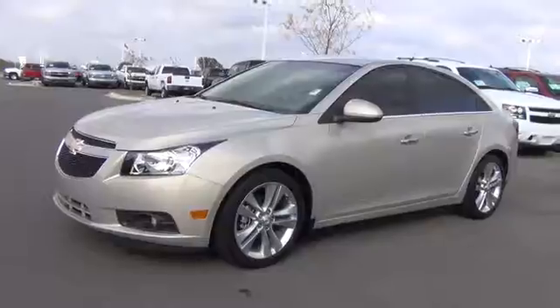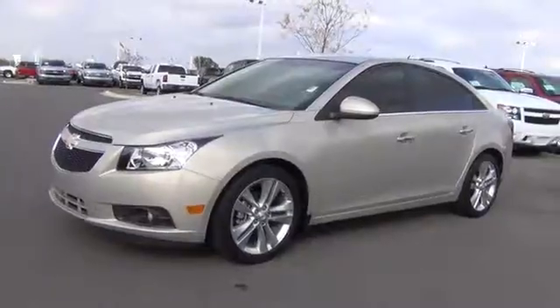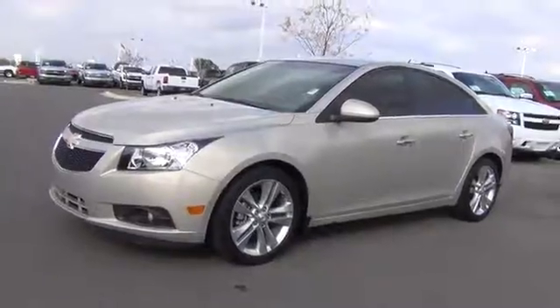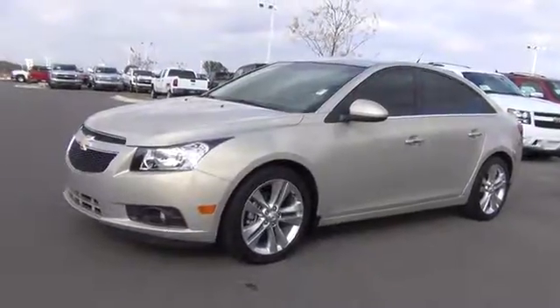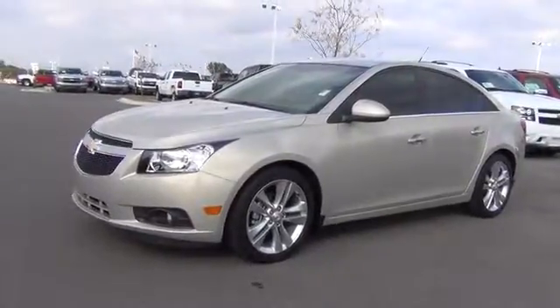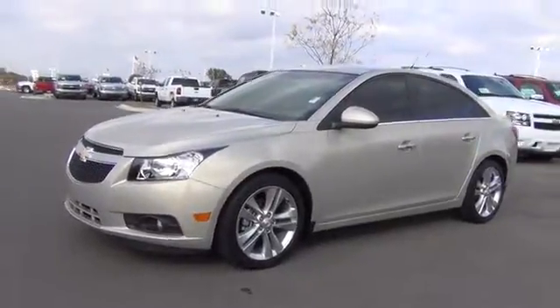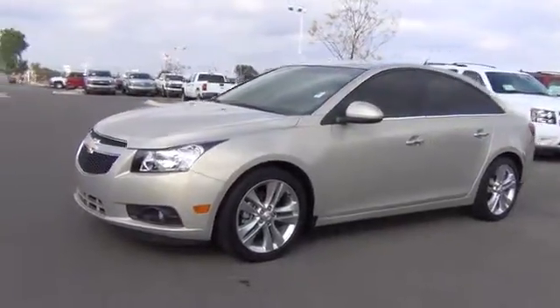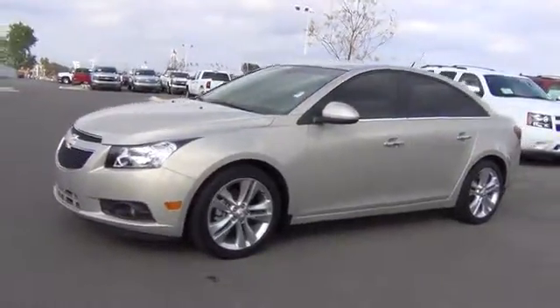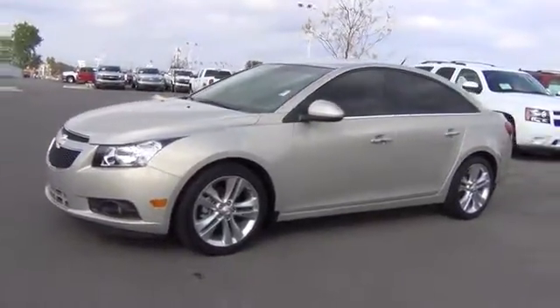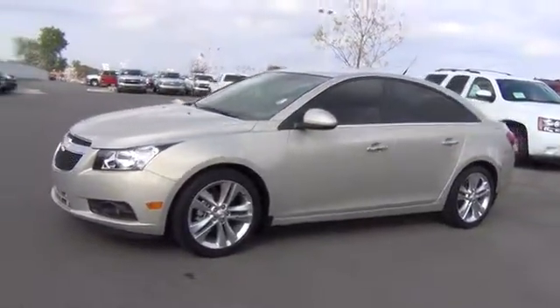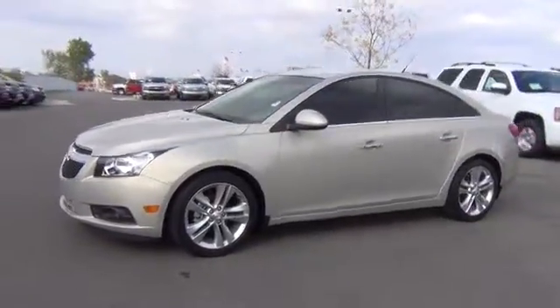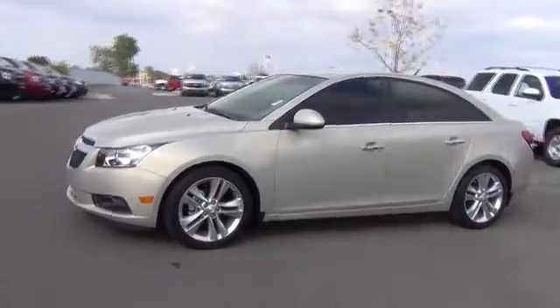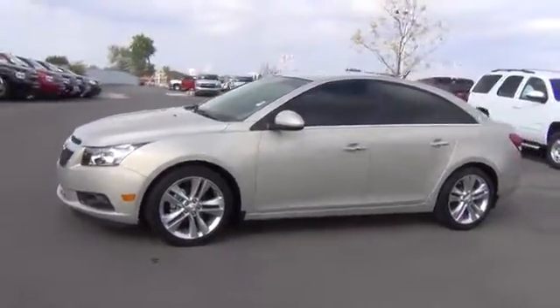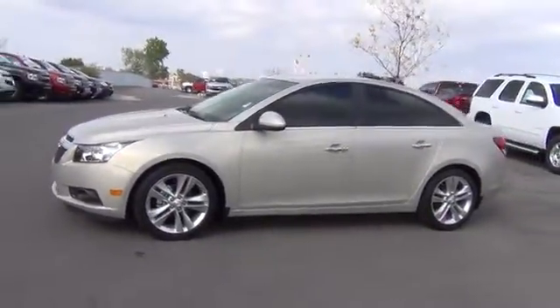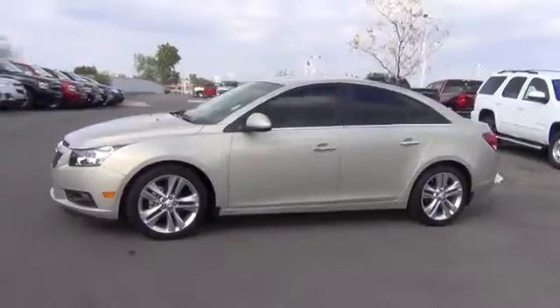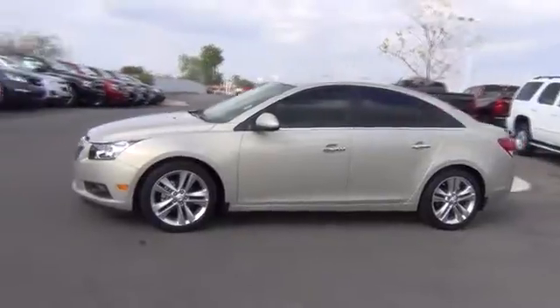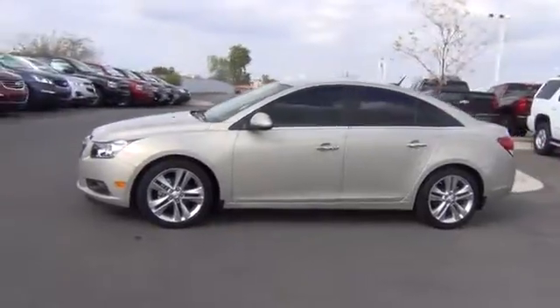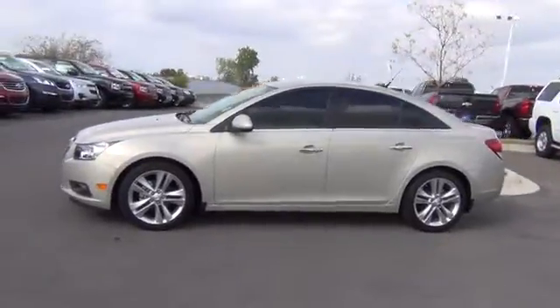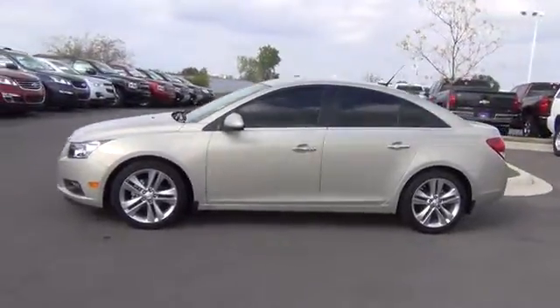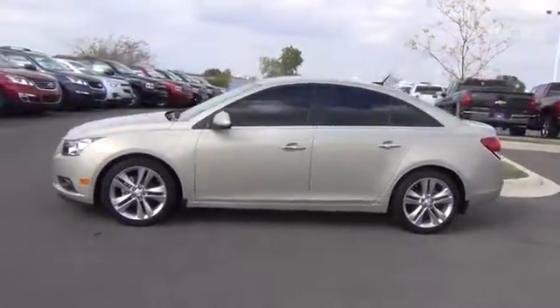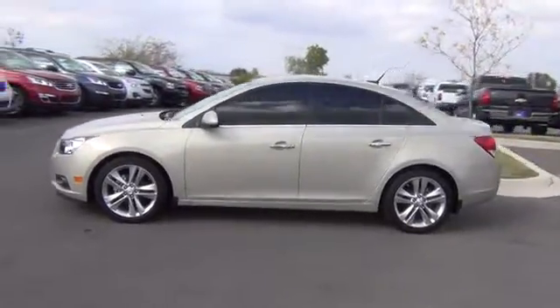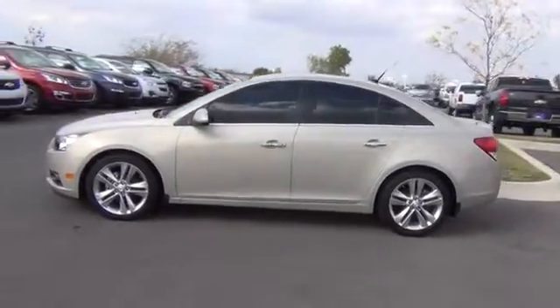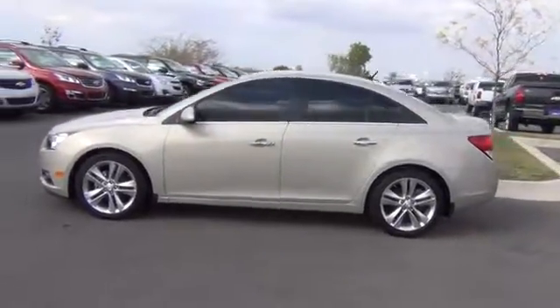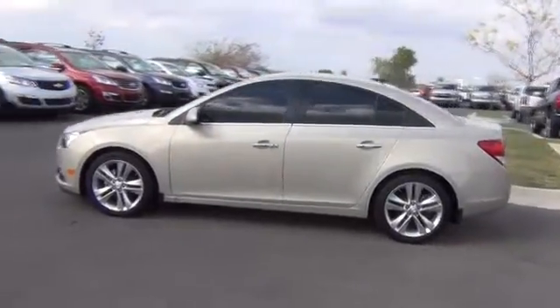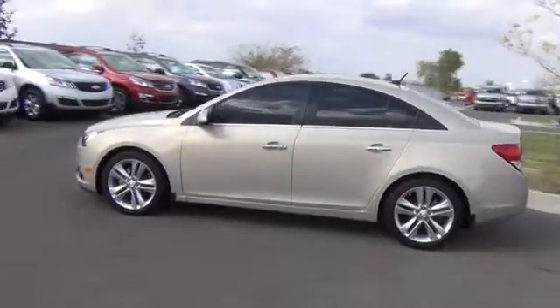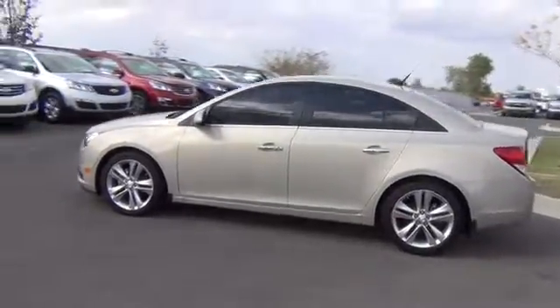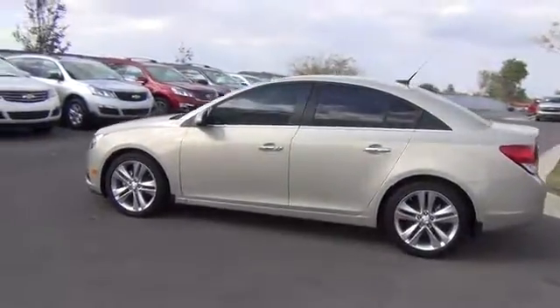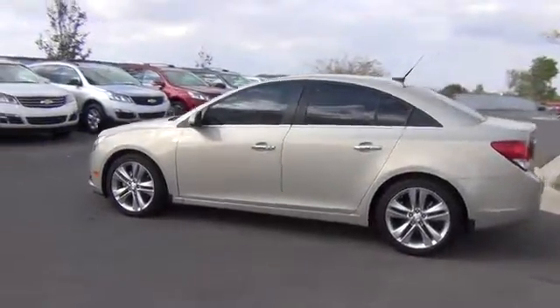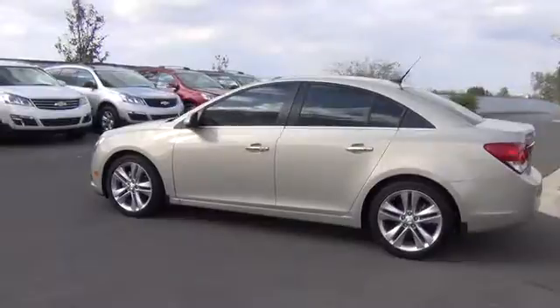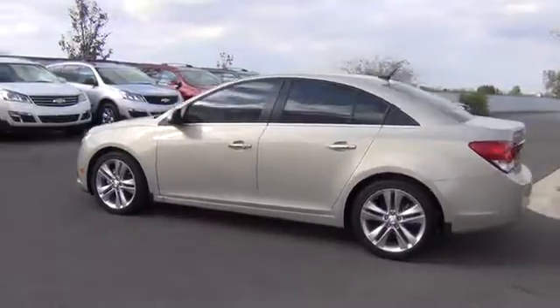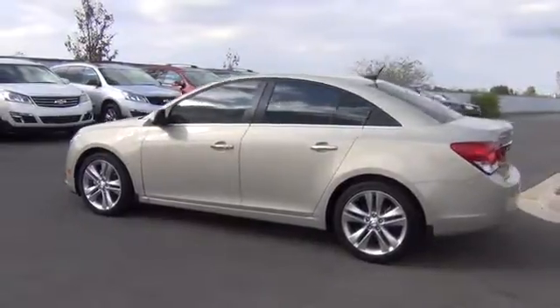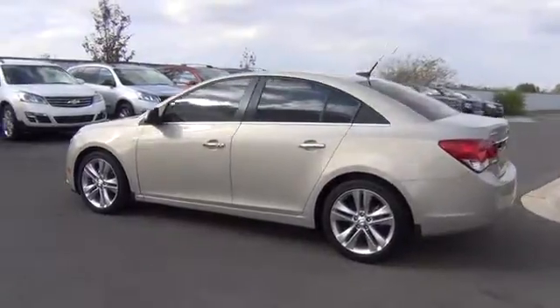2012 Cruze. The Cruze Blueprint calls for more than you'd expect and is priced below $20,000. This vehicle has less than 25,000 miles.